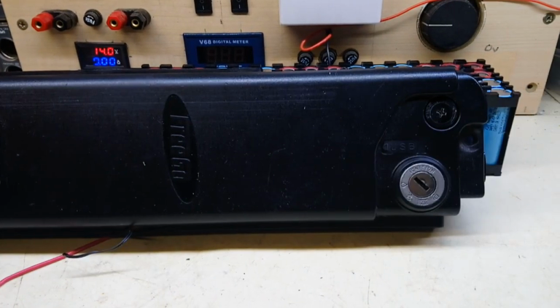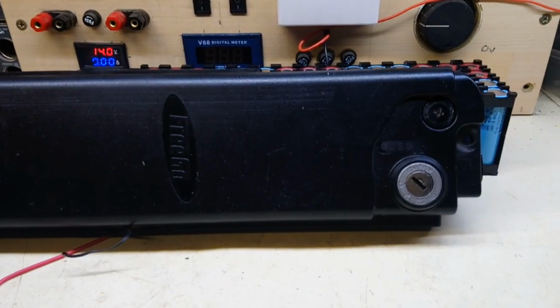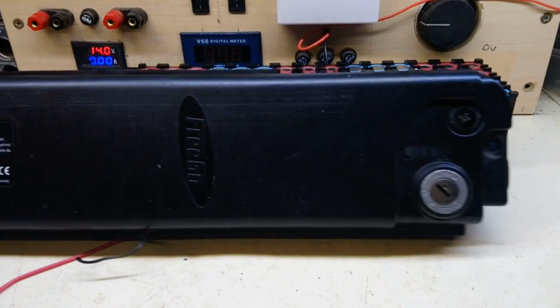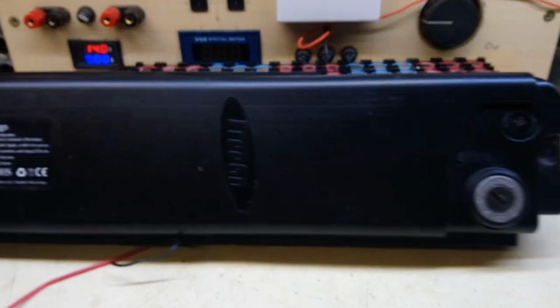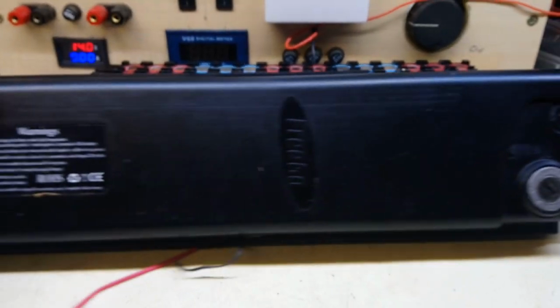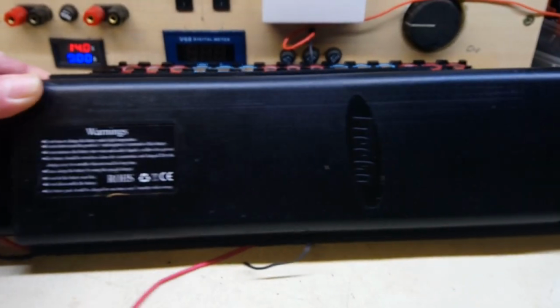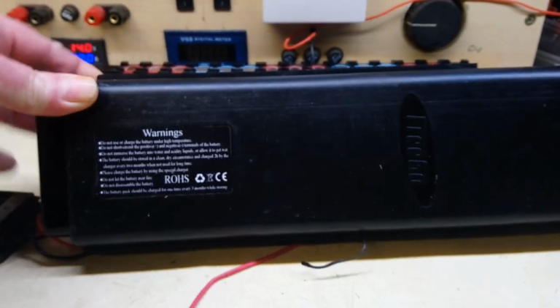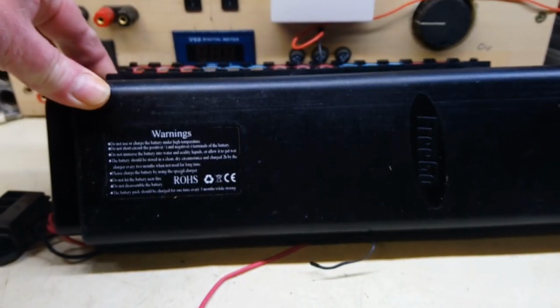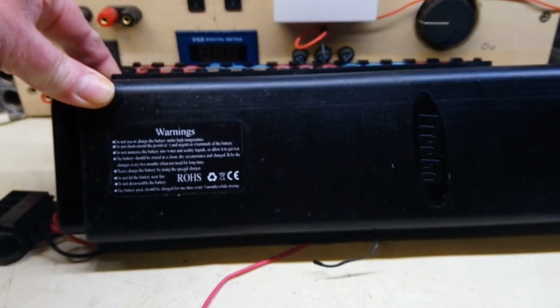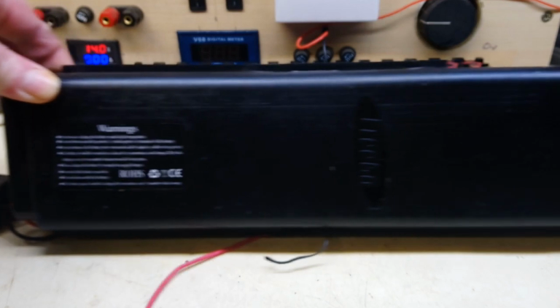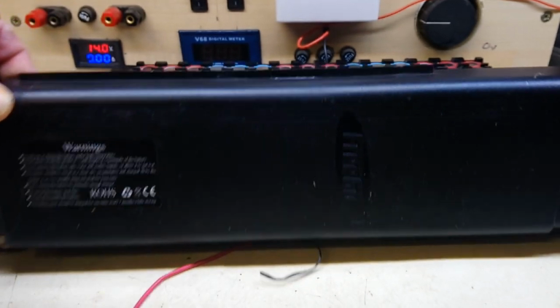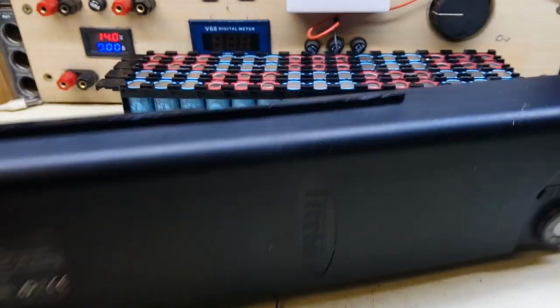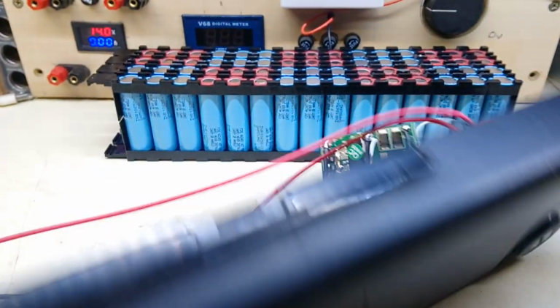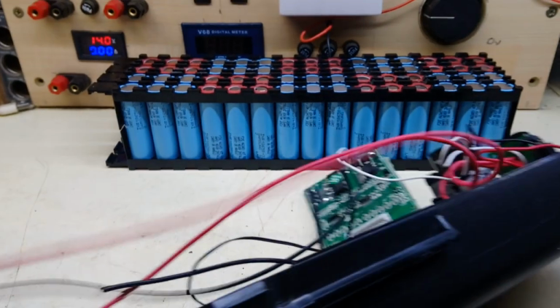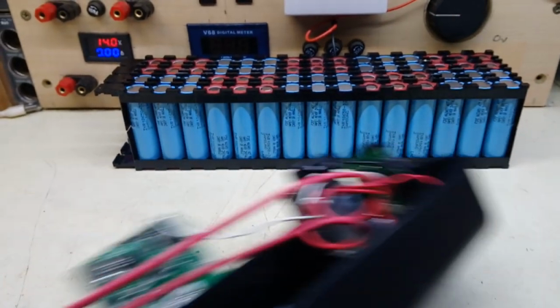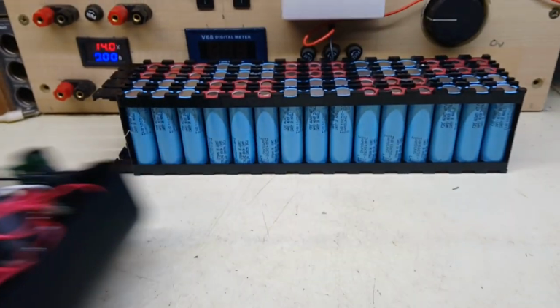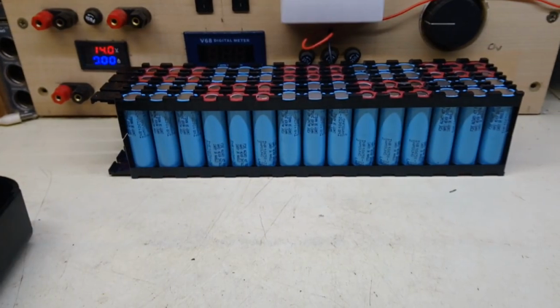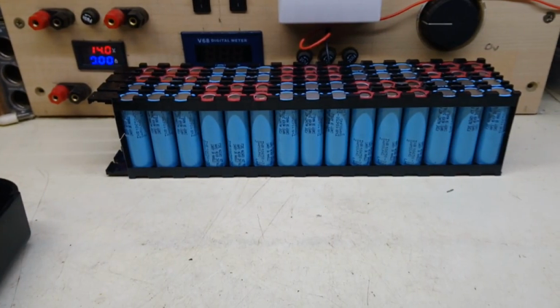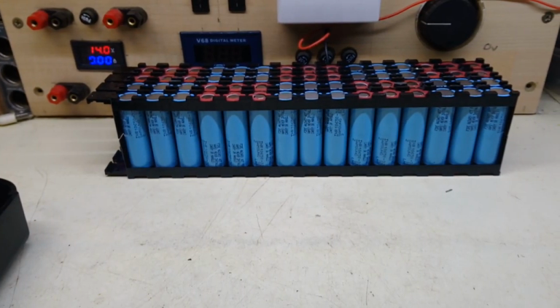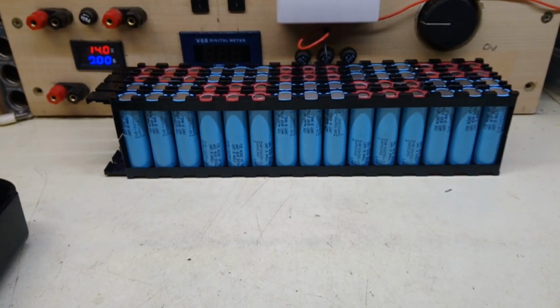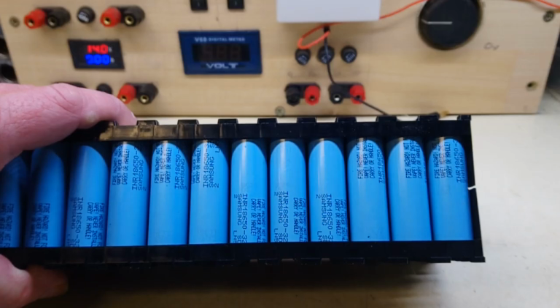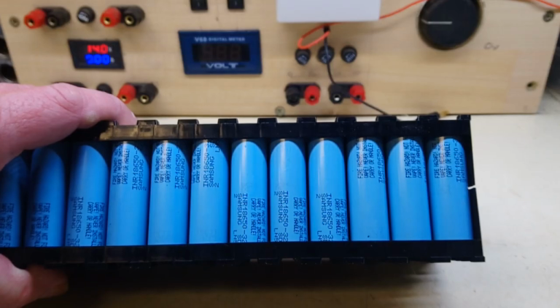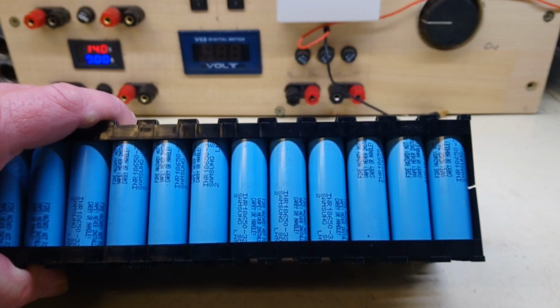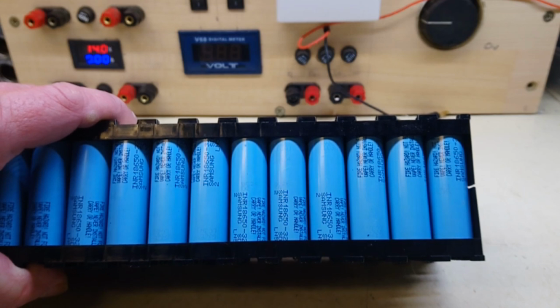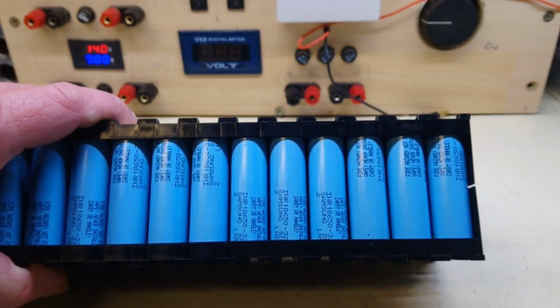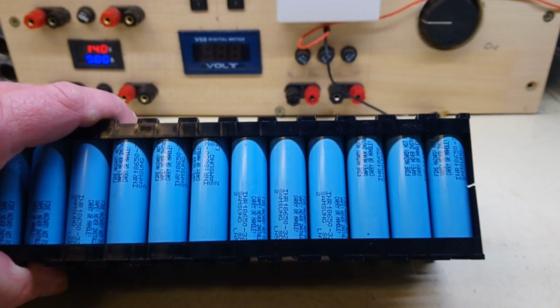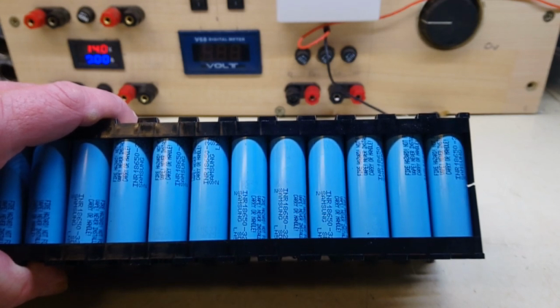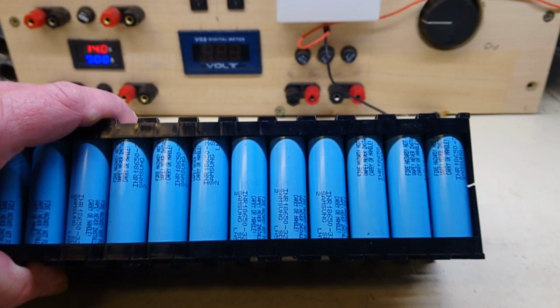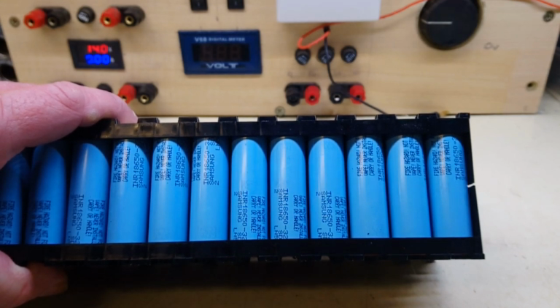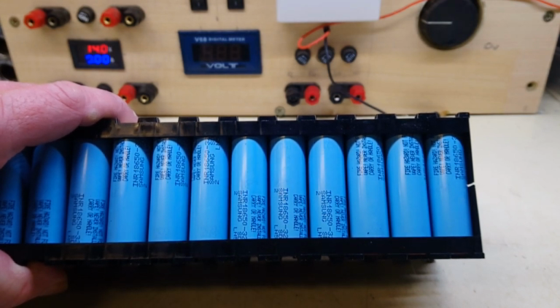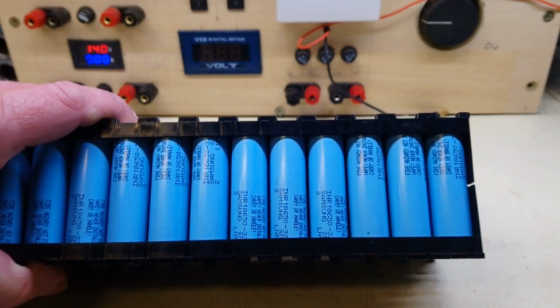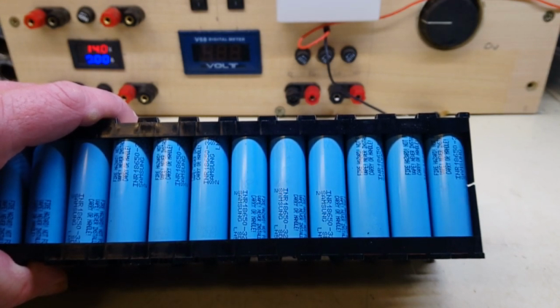Getting all that in there — not quite, but yeah, that kind of thing. I'm using Samsung cells for this upgrade. 32E.